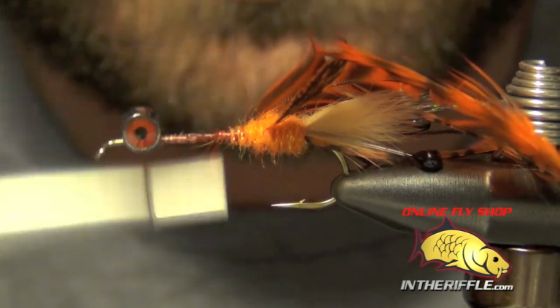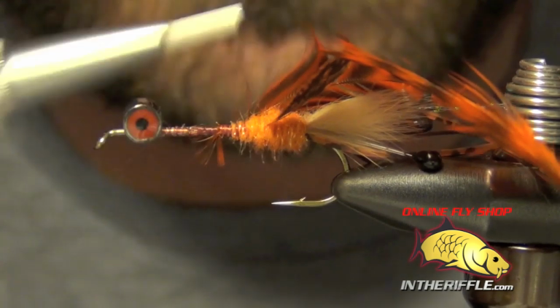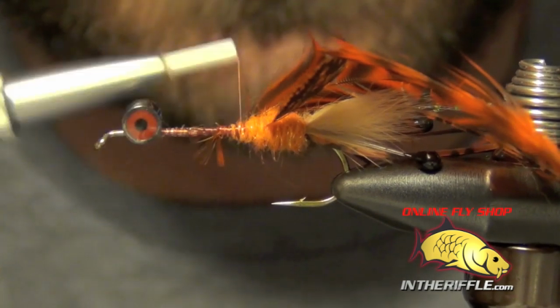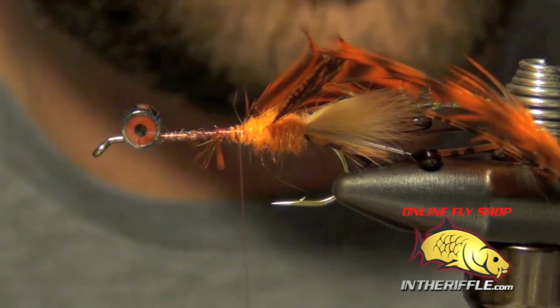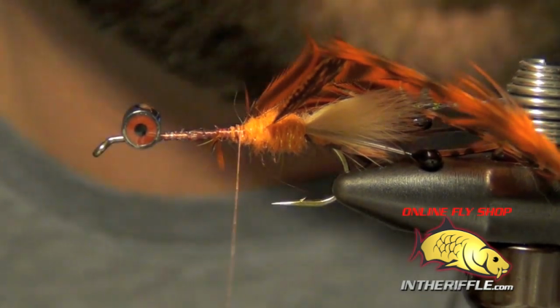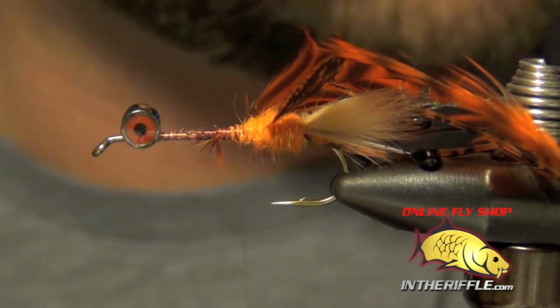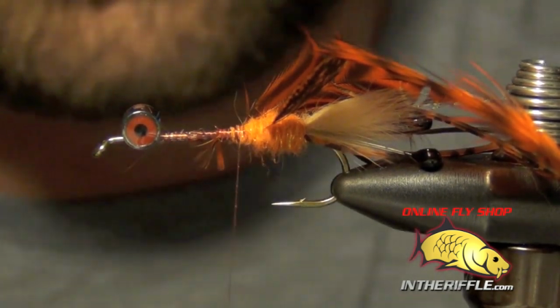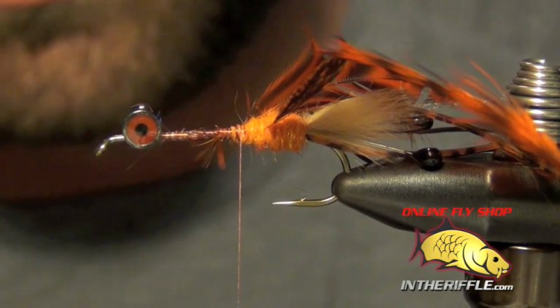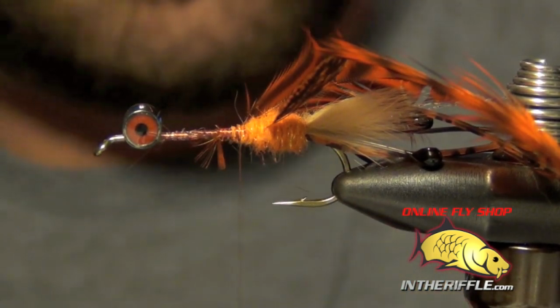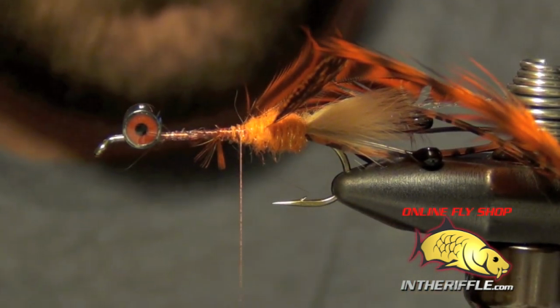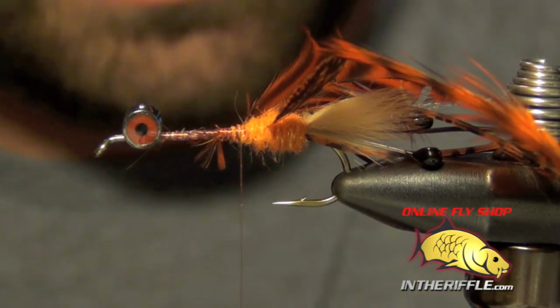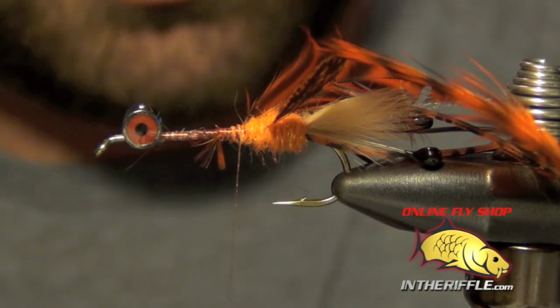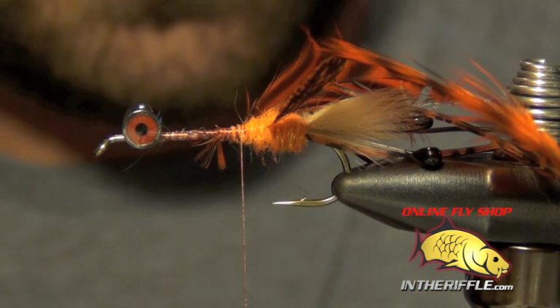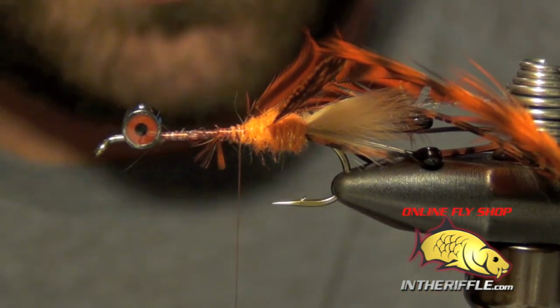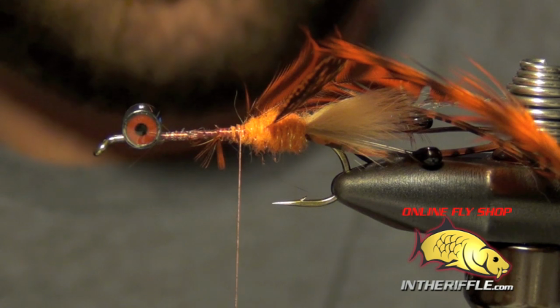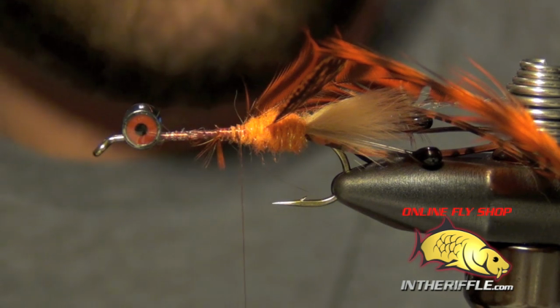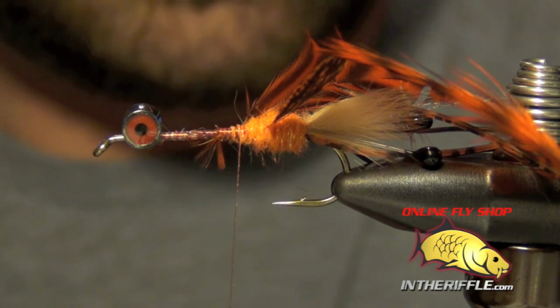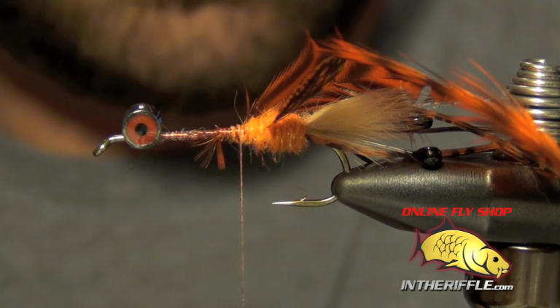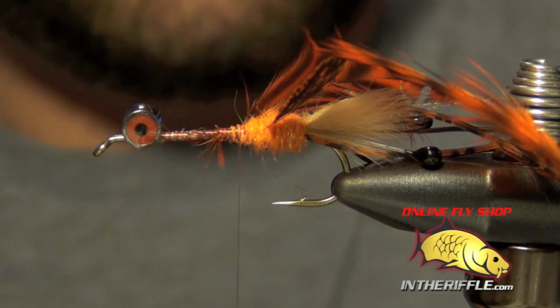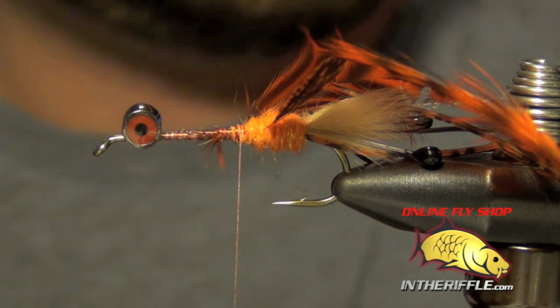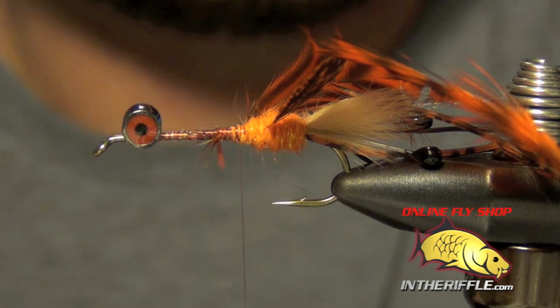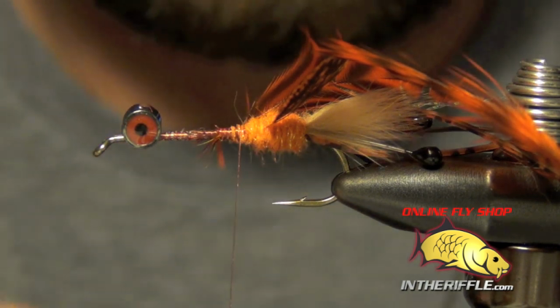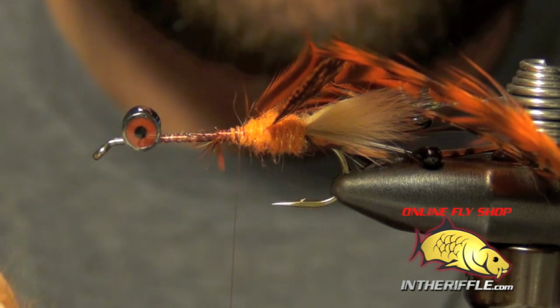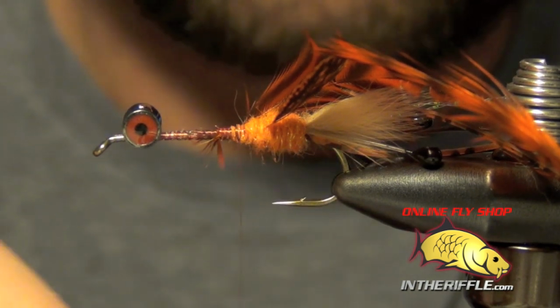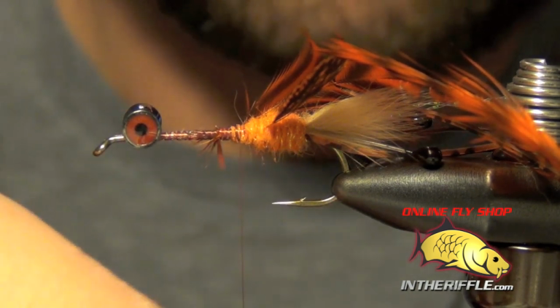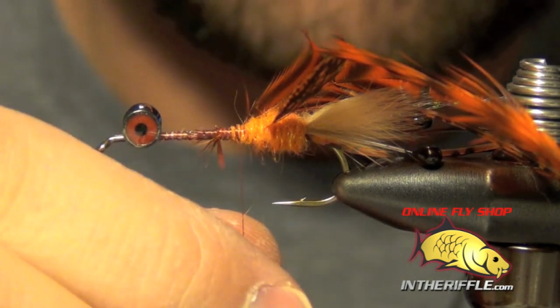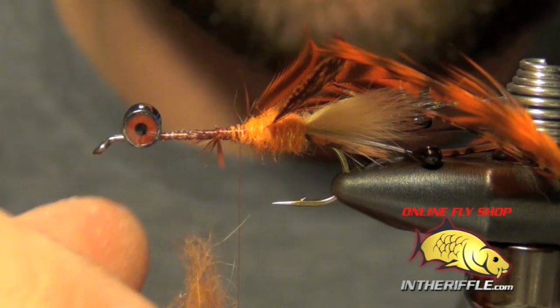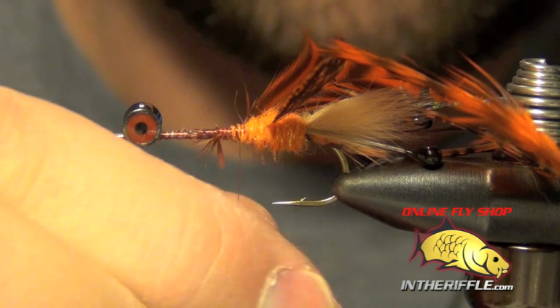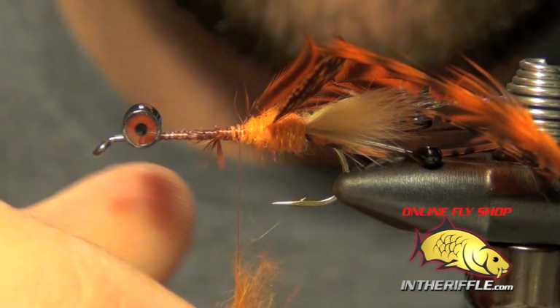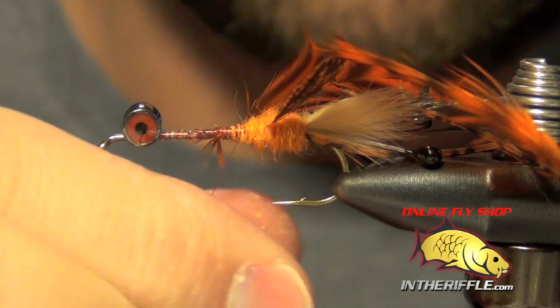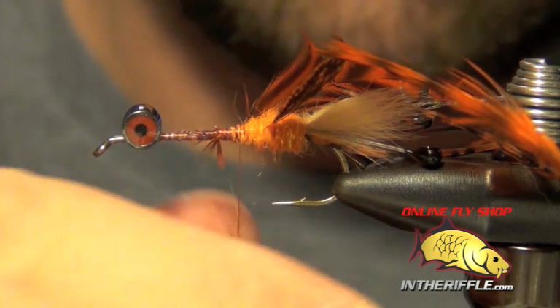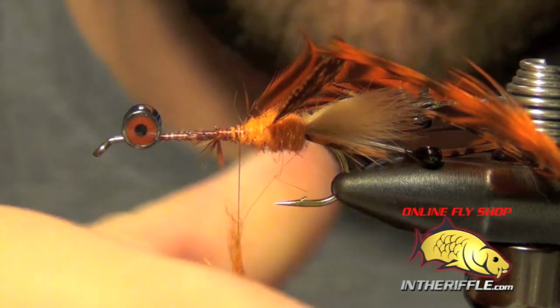Now we're ready to dub the thorax or the rest of the body. For that we're going to use the same dubbing. I'm just going to add it in chunks and work my way forward.